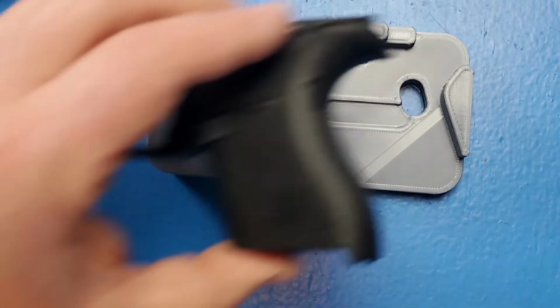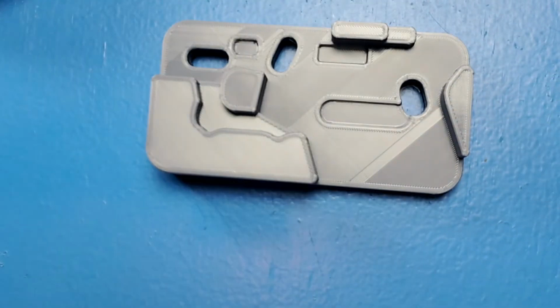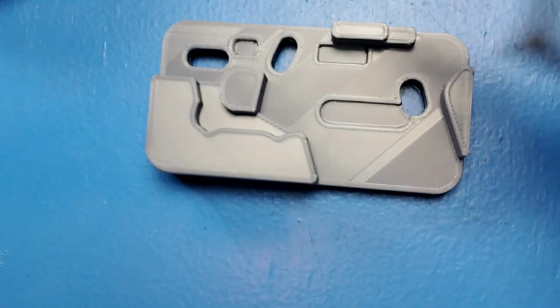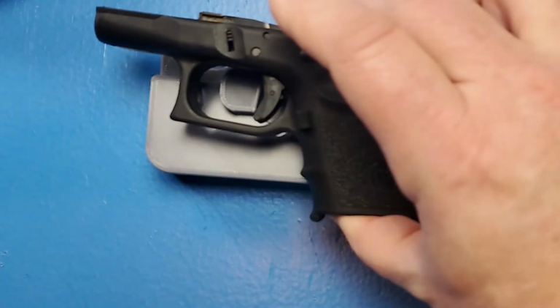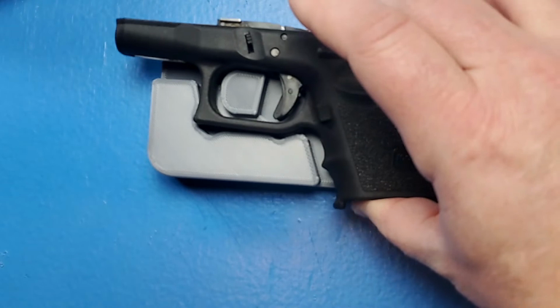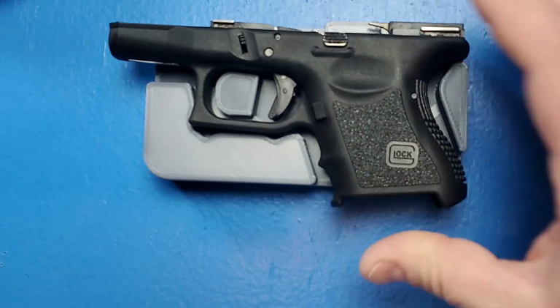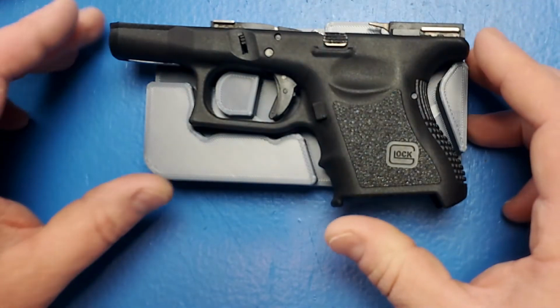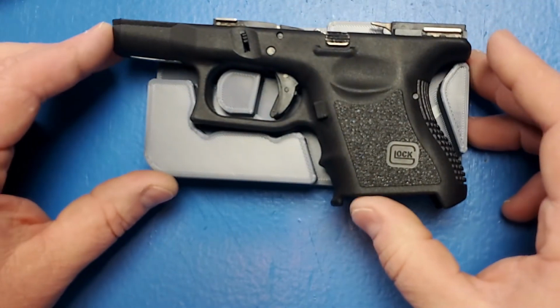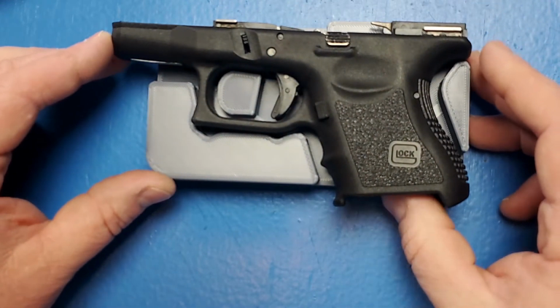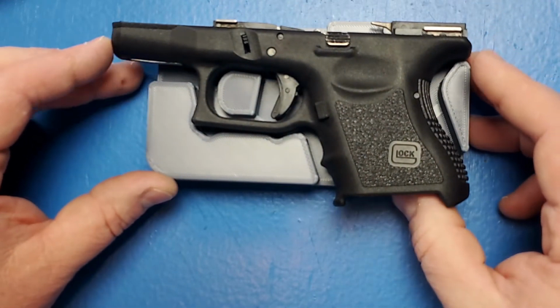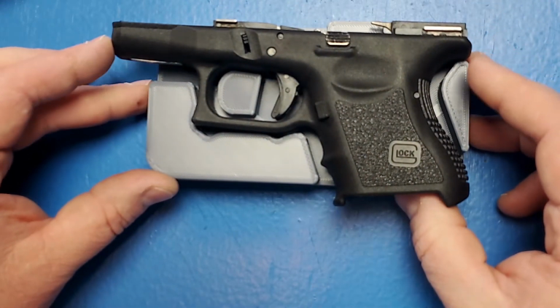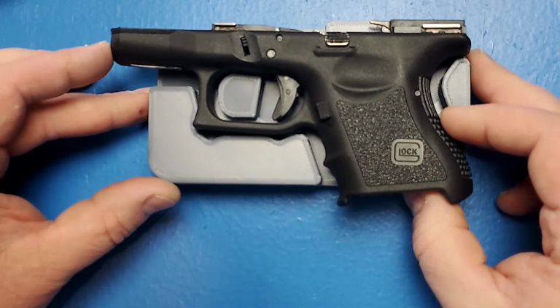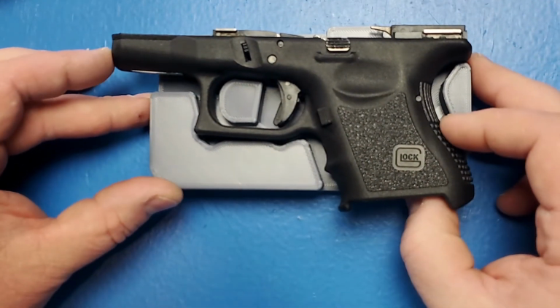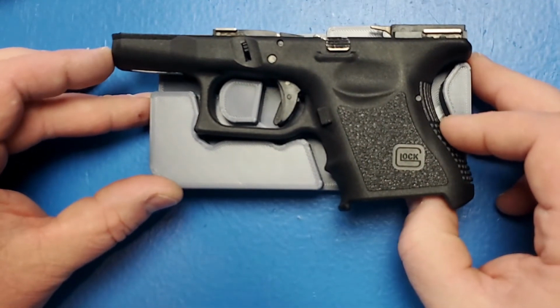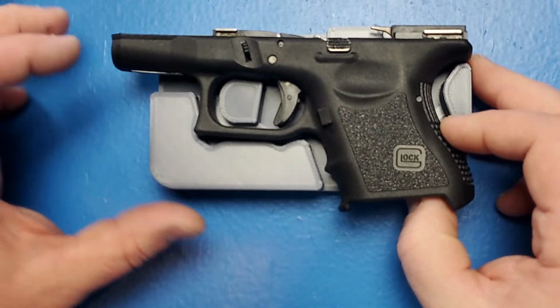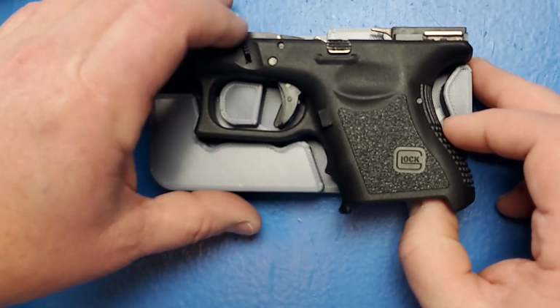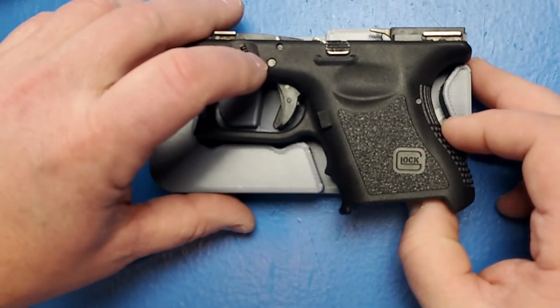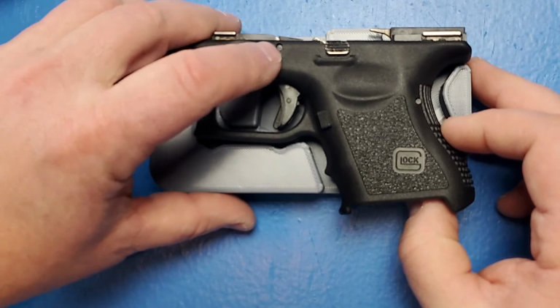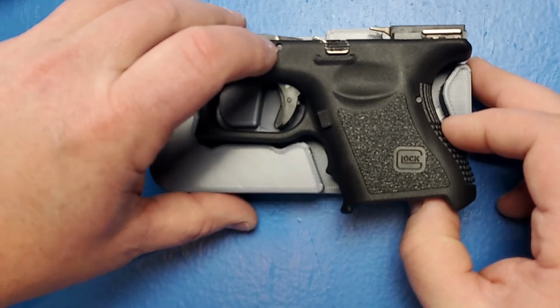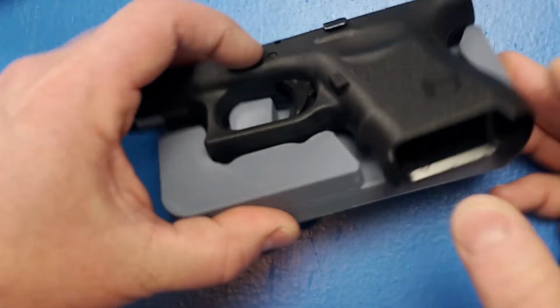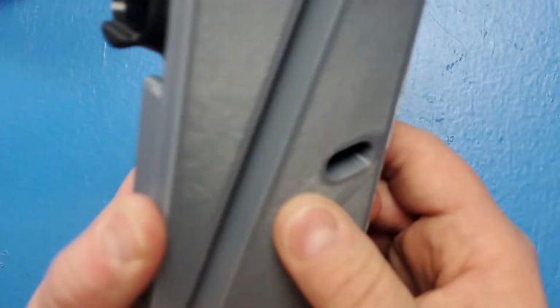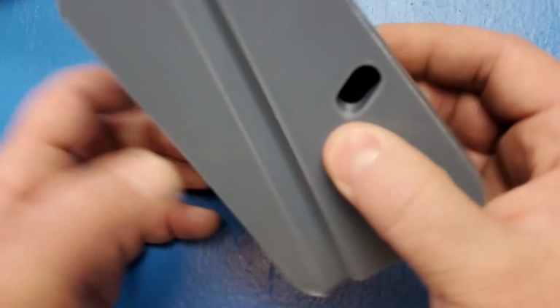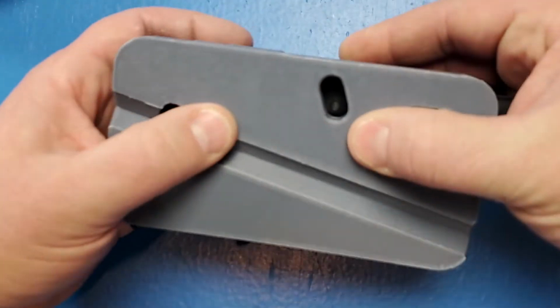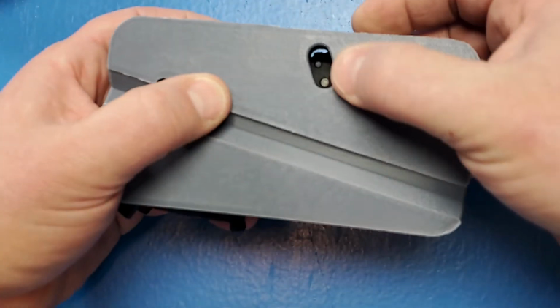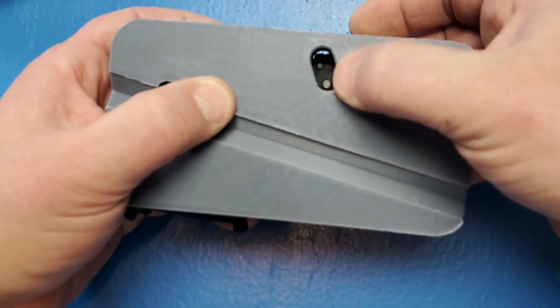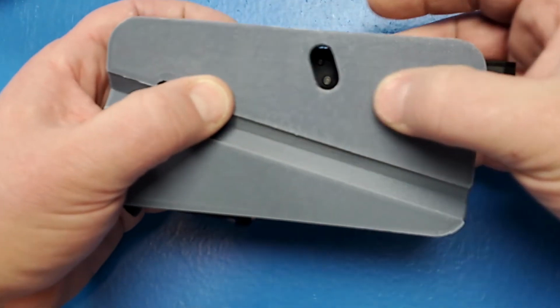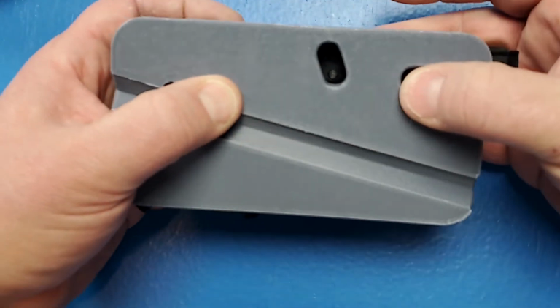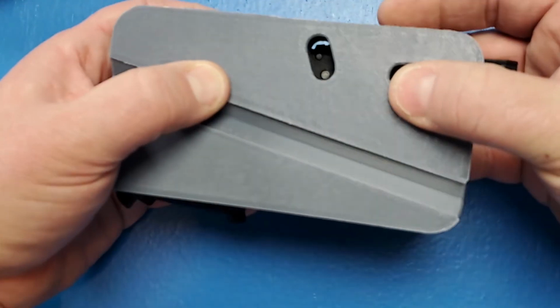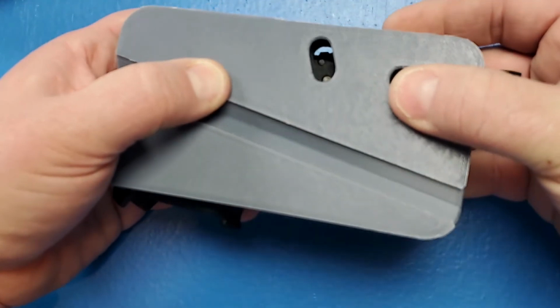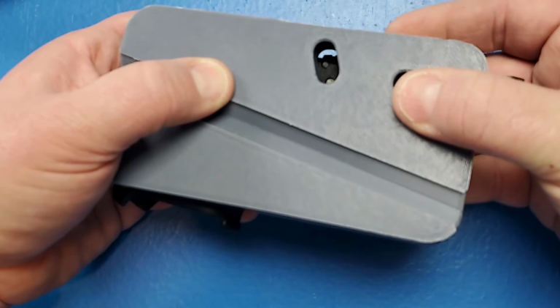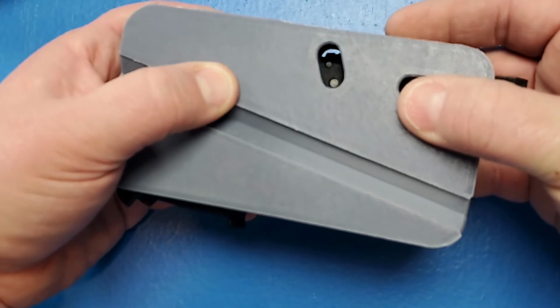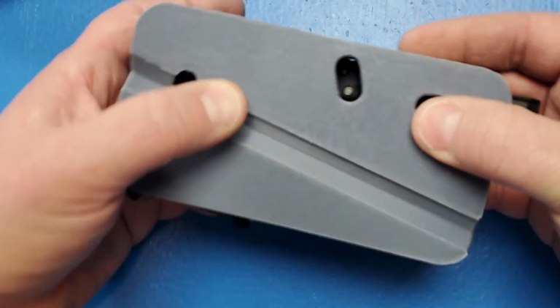But it also fits a Glock 26. The Glock 26 has the two pins here, which is why this is oval here. You can see the two pins right there.